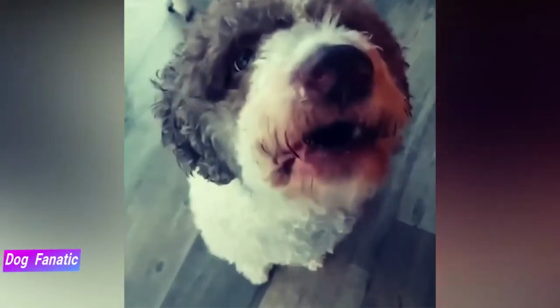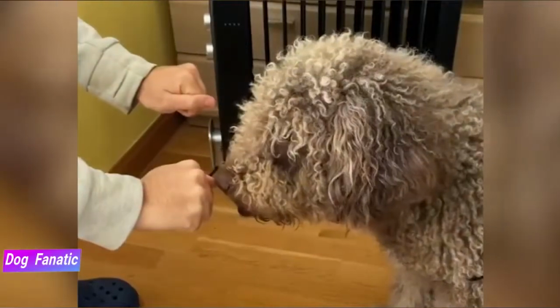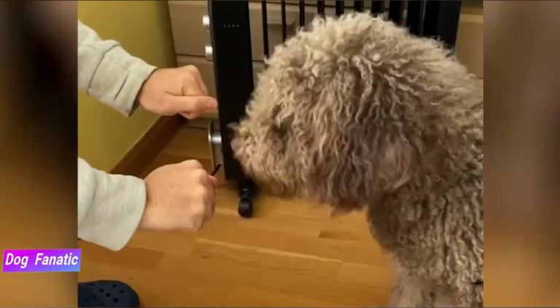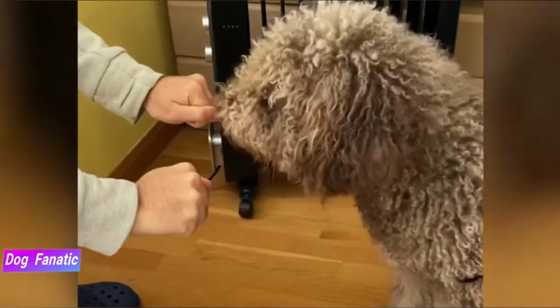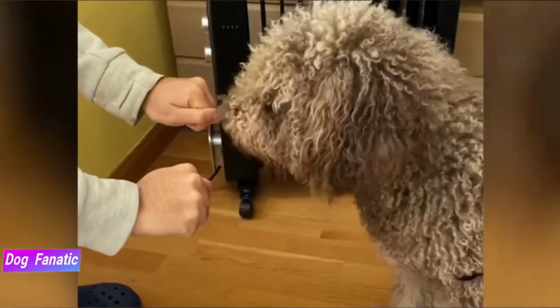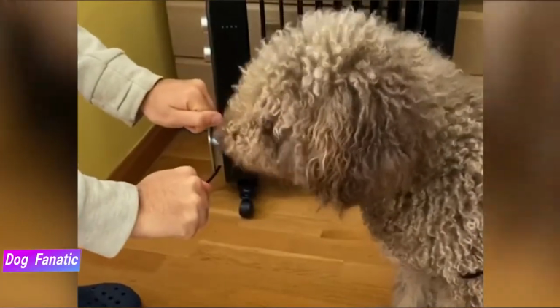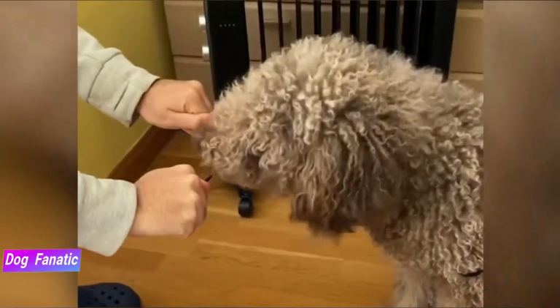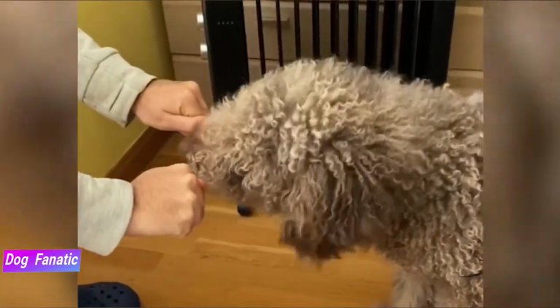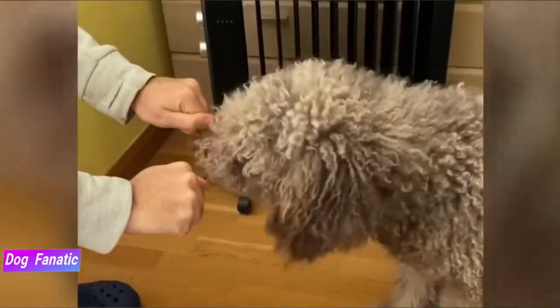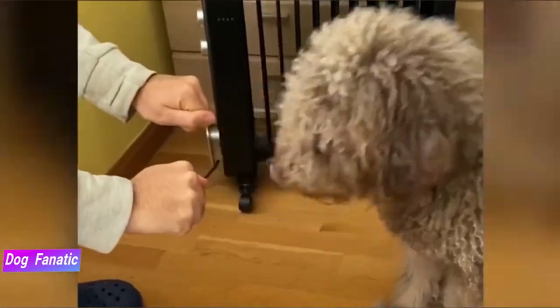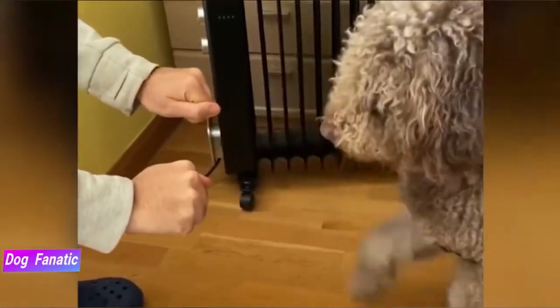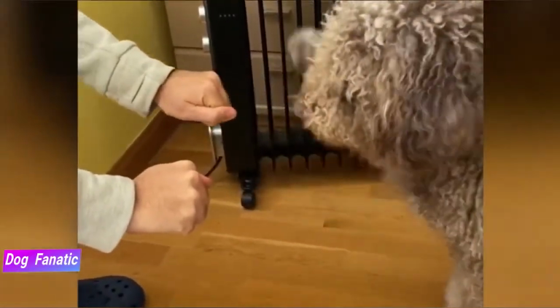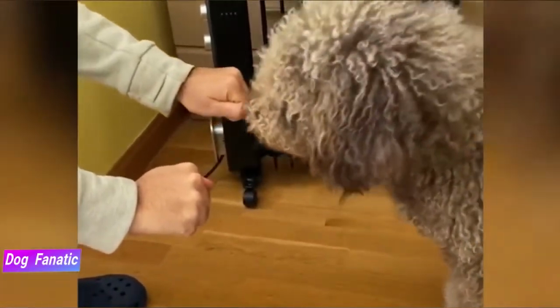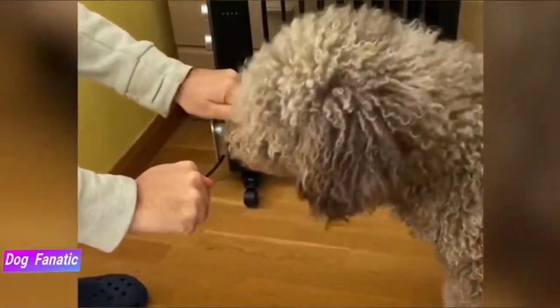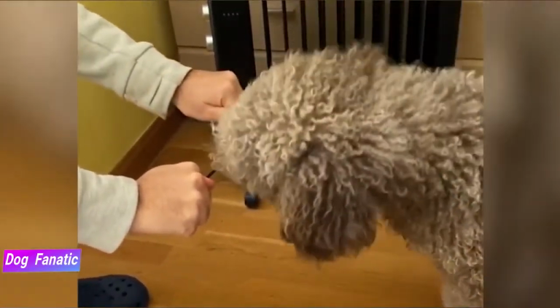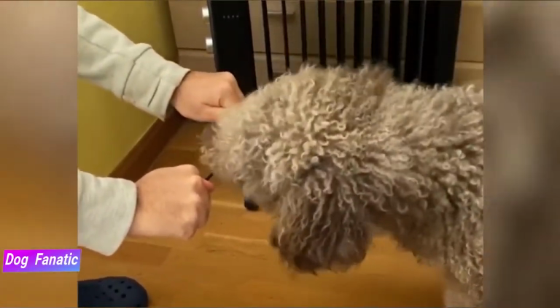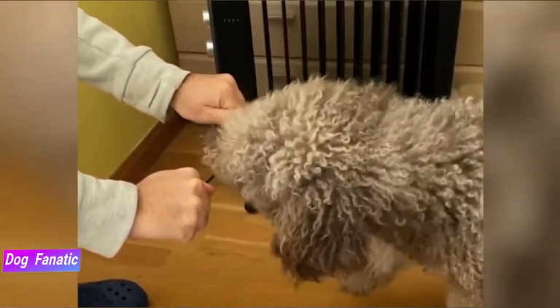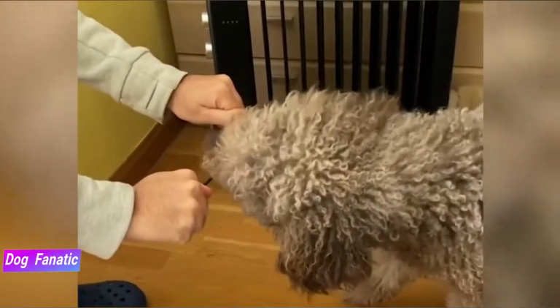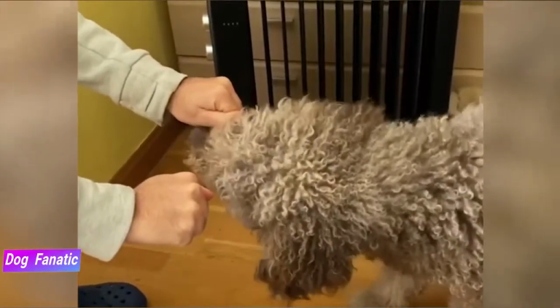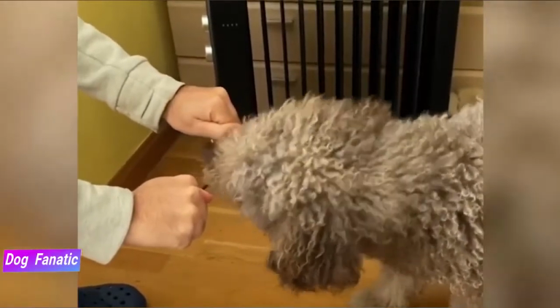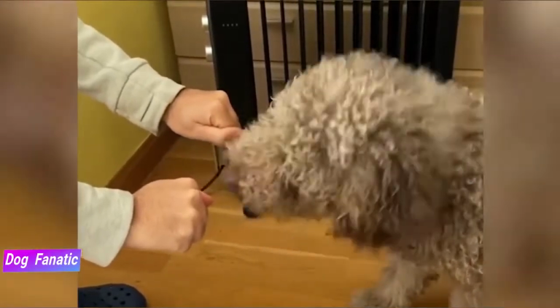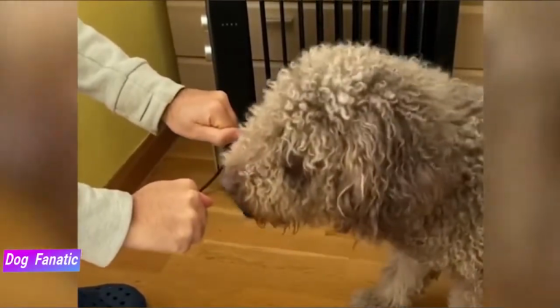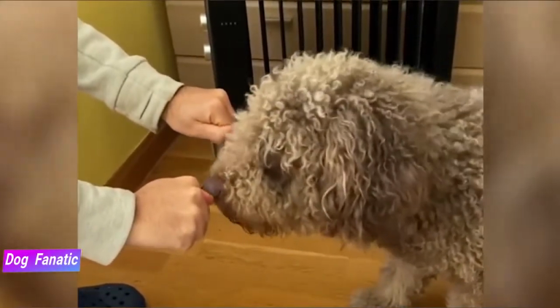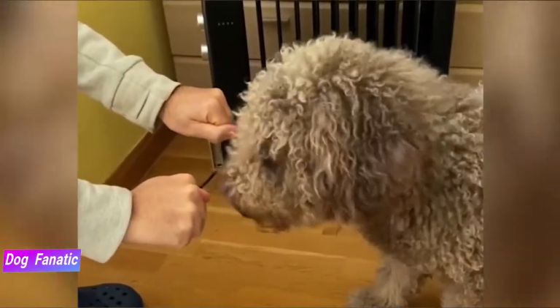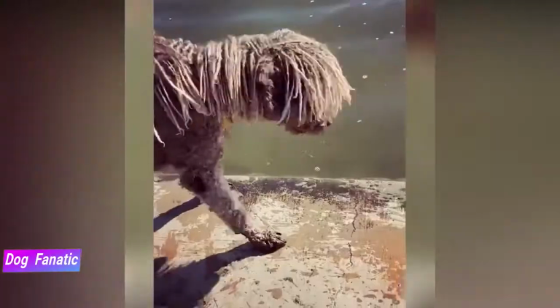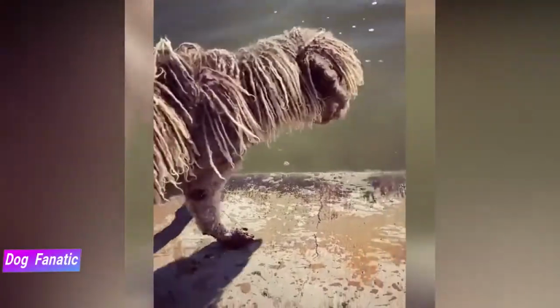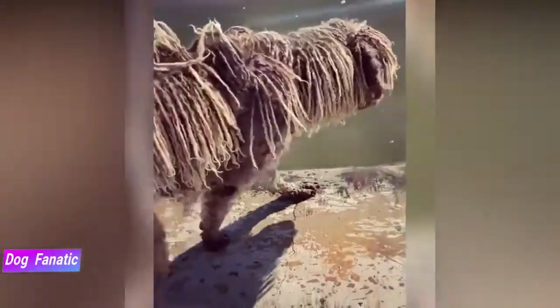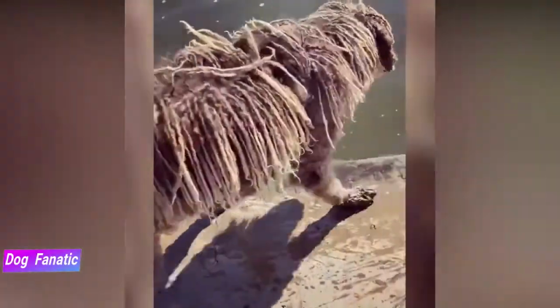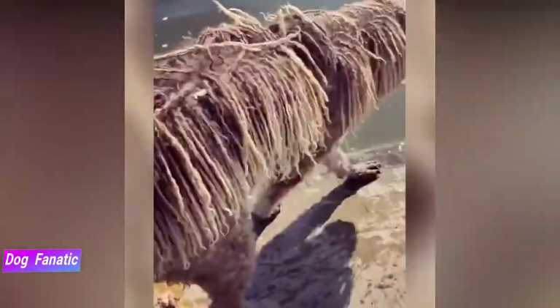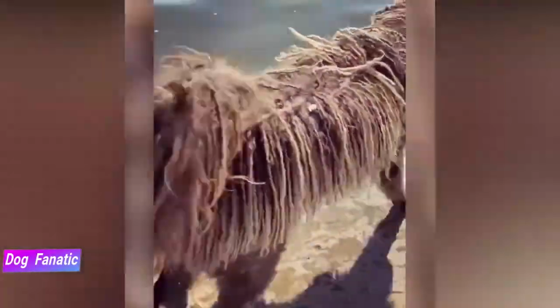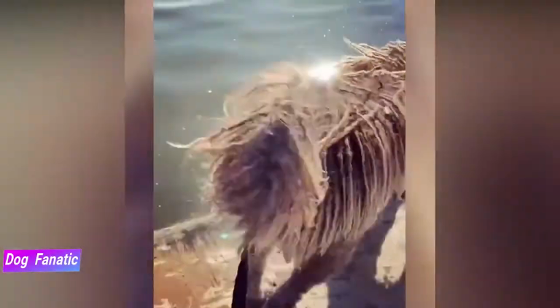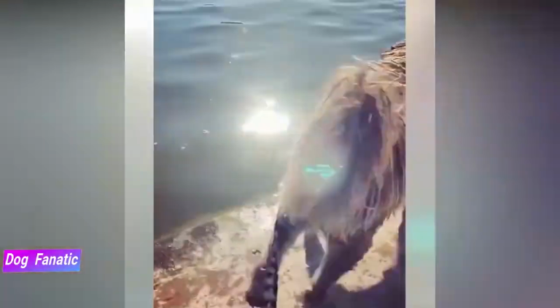Other needs for the Spanish water dog include dental hygiene and nail care. Brush your dog's teeth at least two to three times a week to remove tartar buildup and the accompanying bacteria. Daily brushing is better.